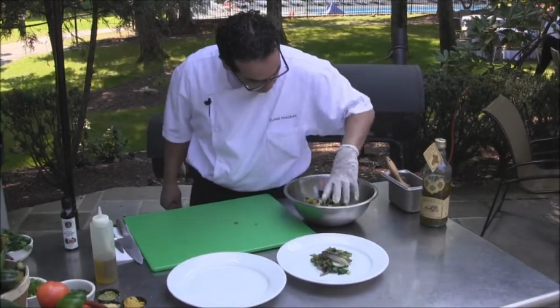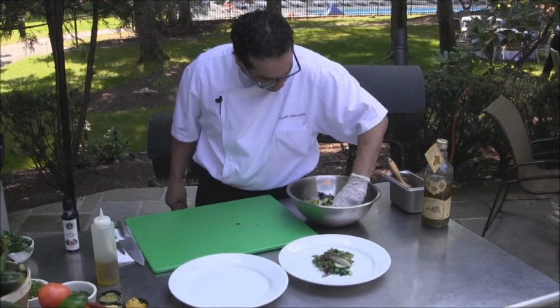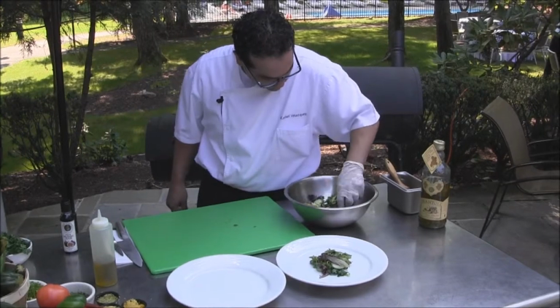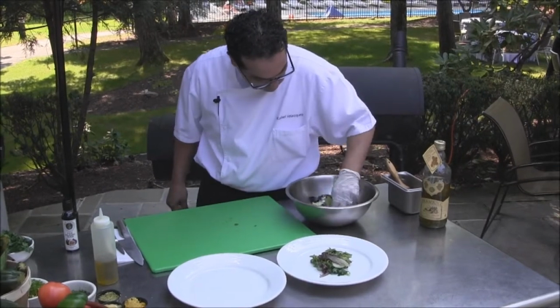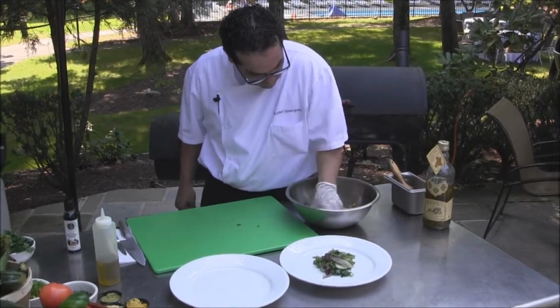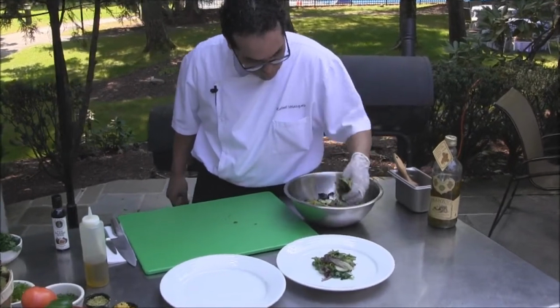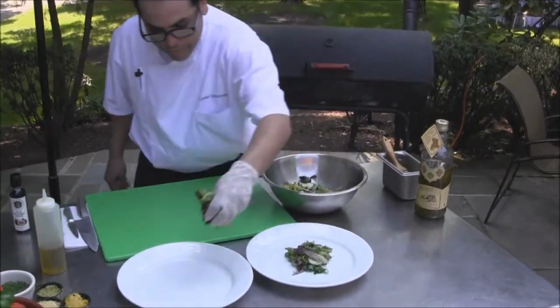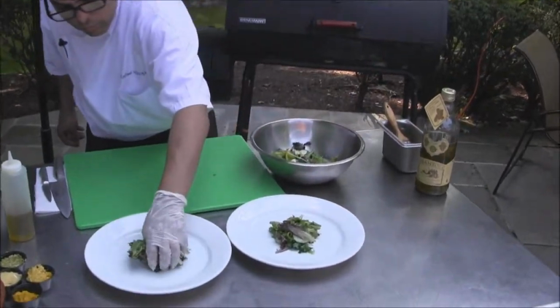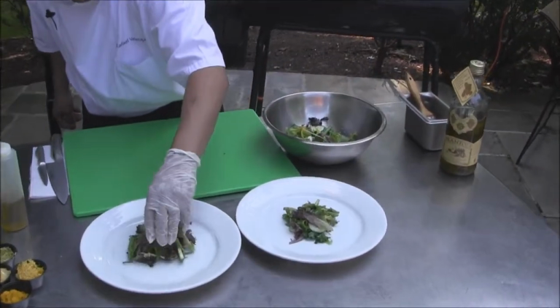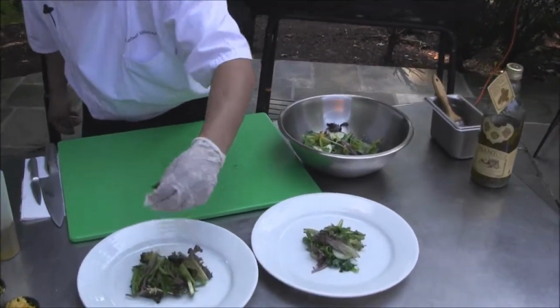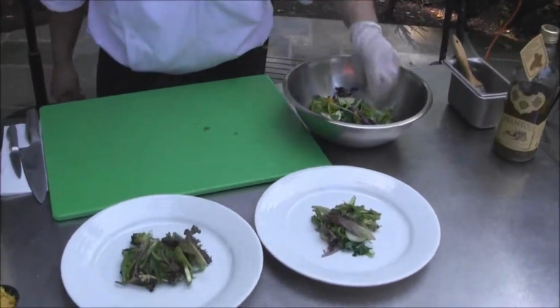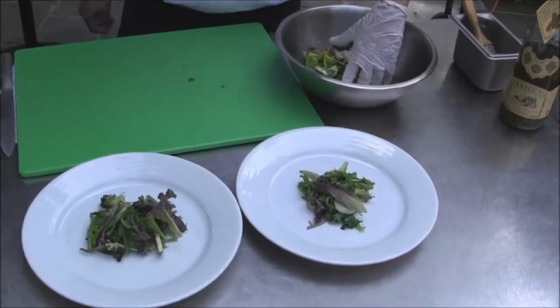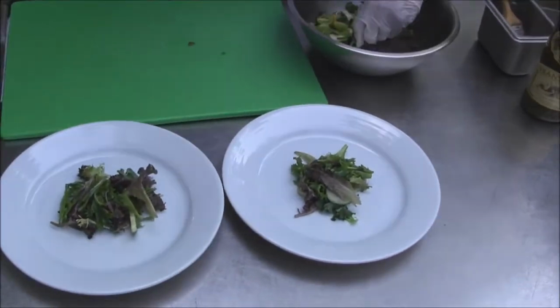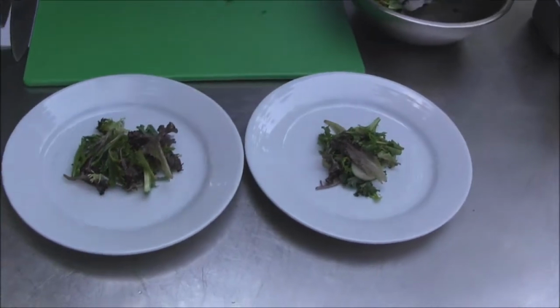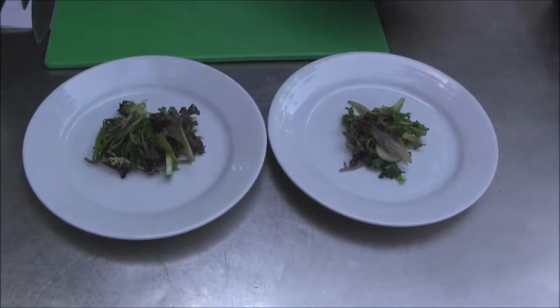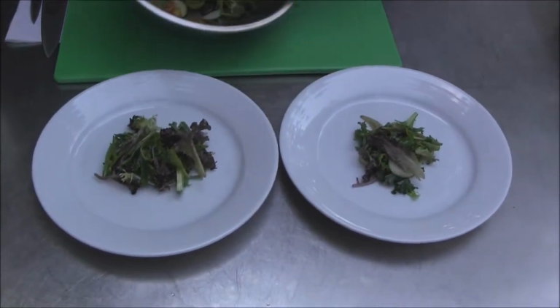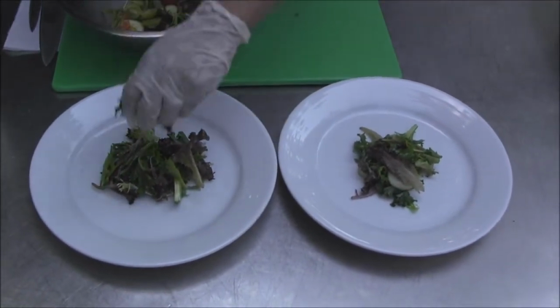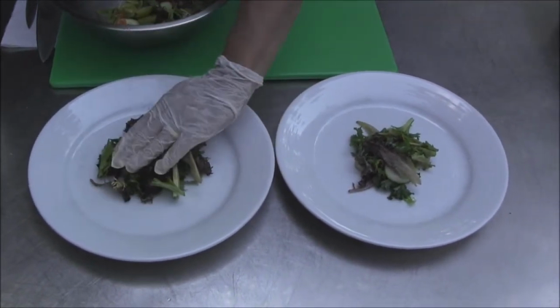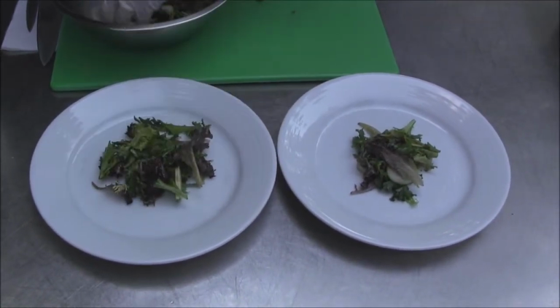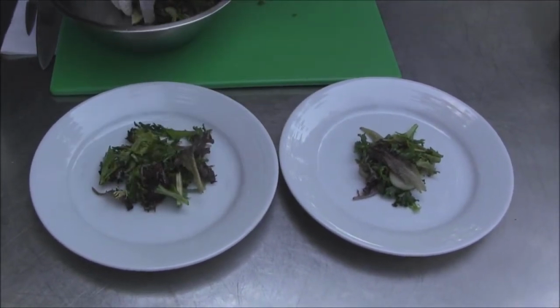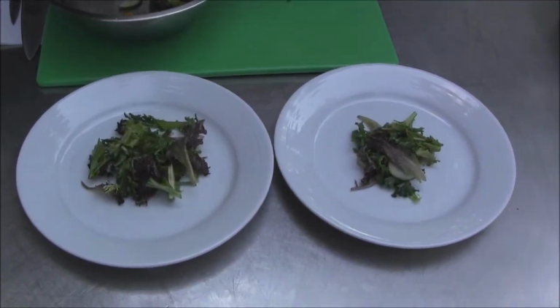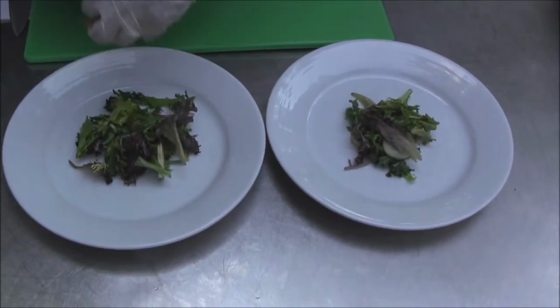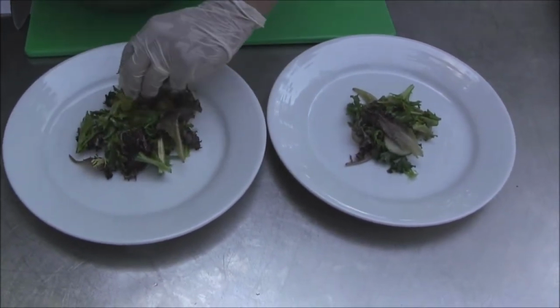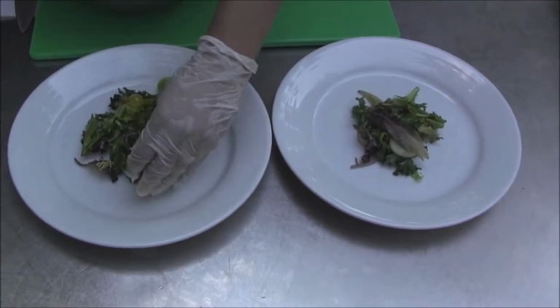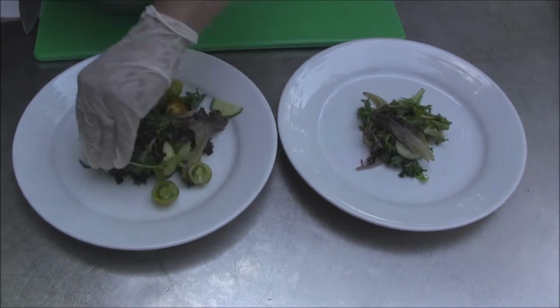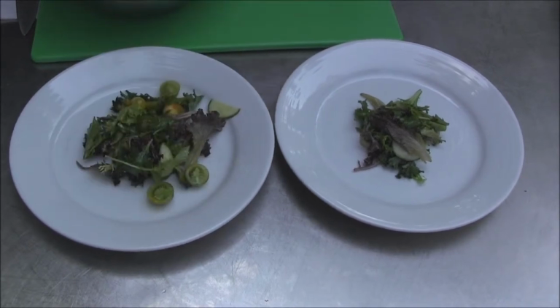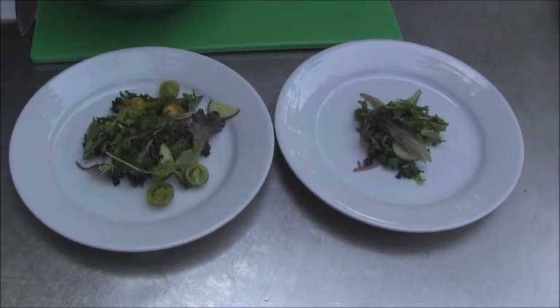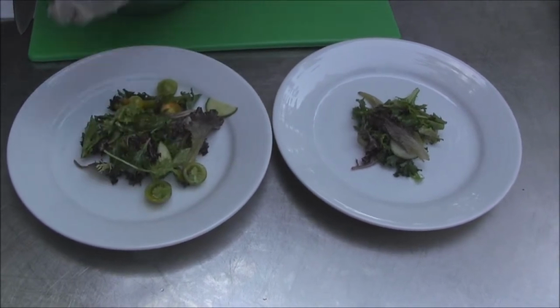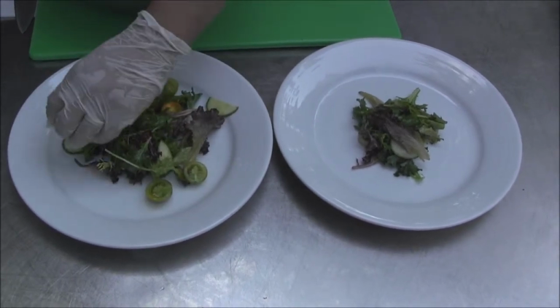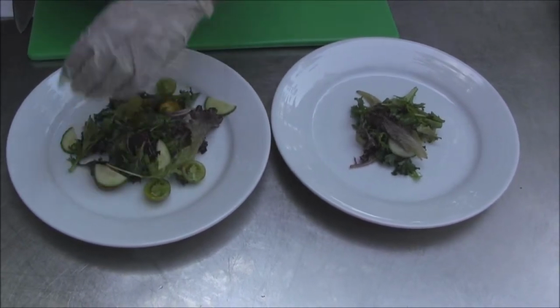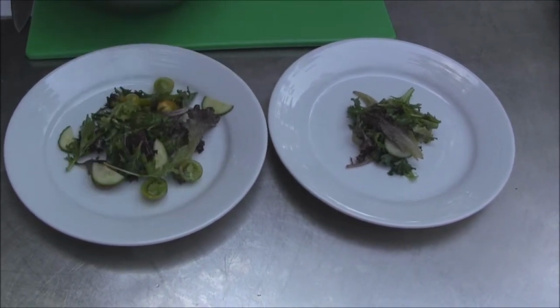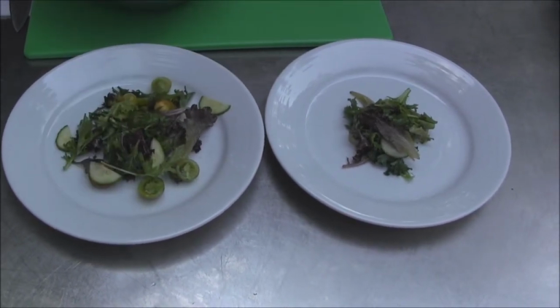Place your mixed greens right in the middle, add some onion for a garden-style dish. Put the tomatoes and the cucumbers around the dish.